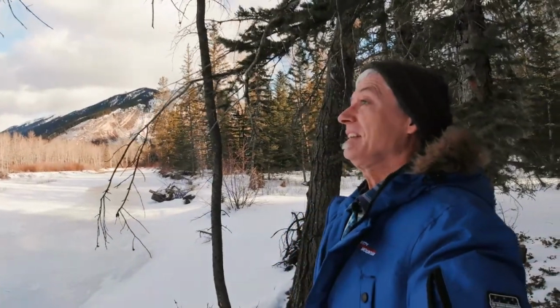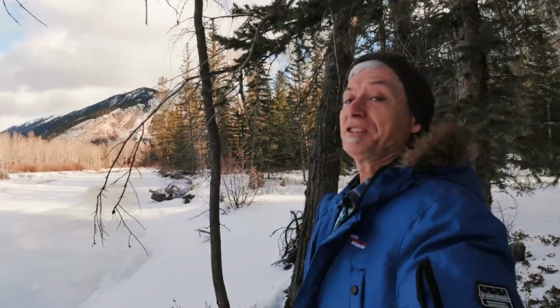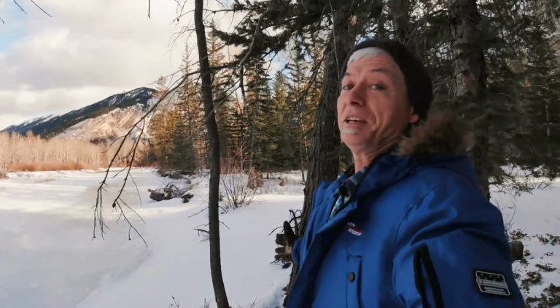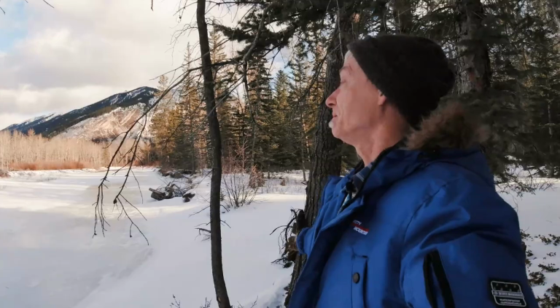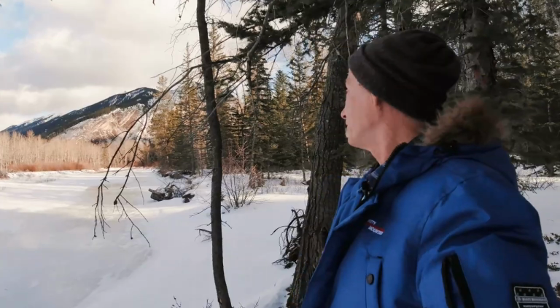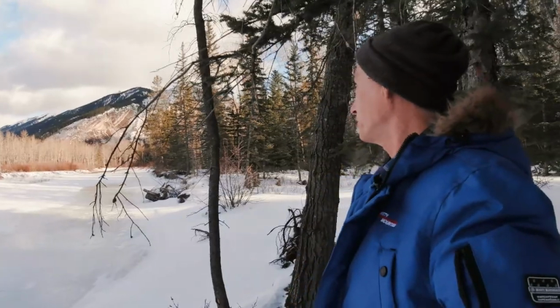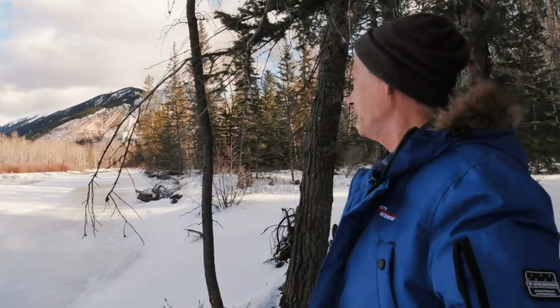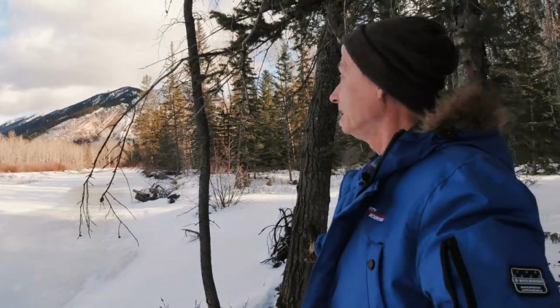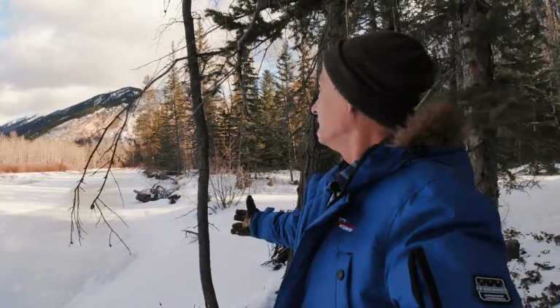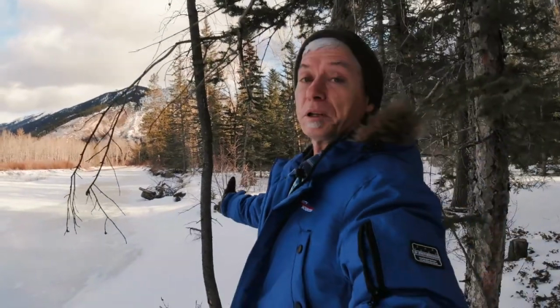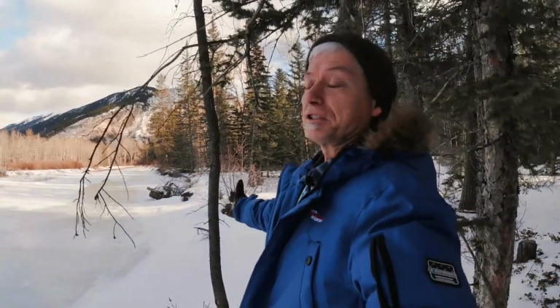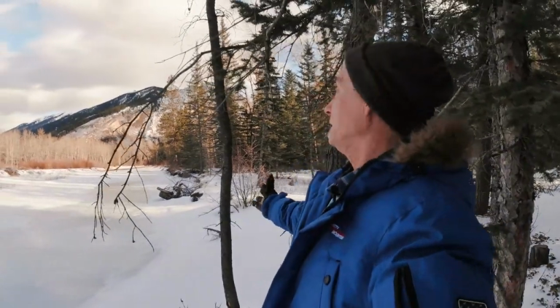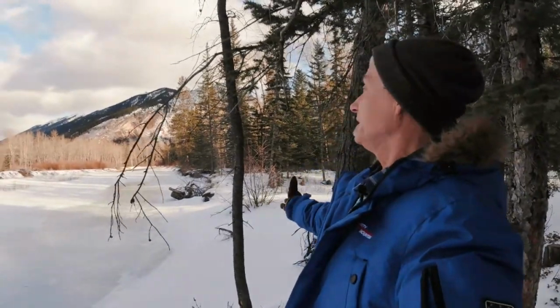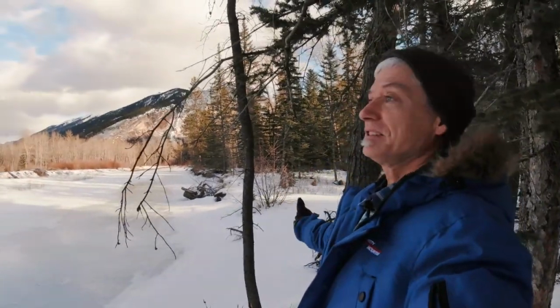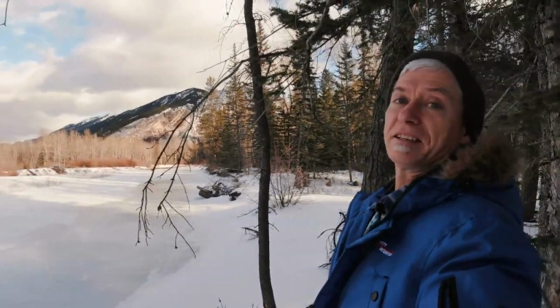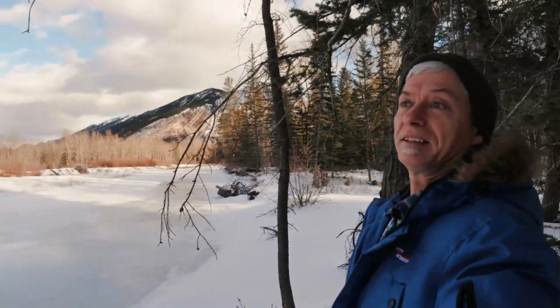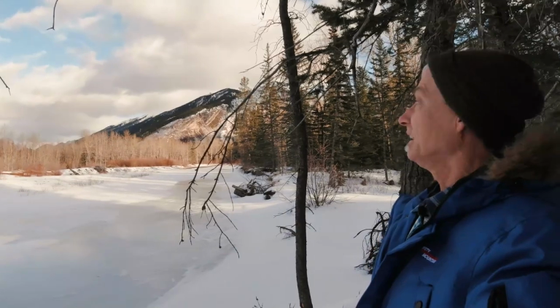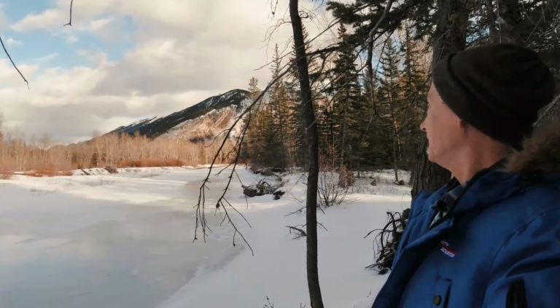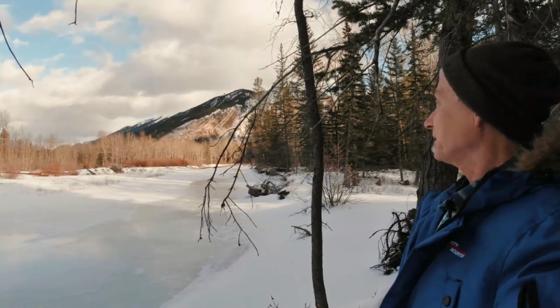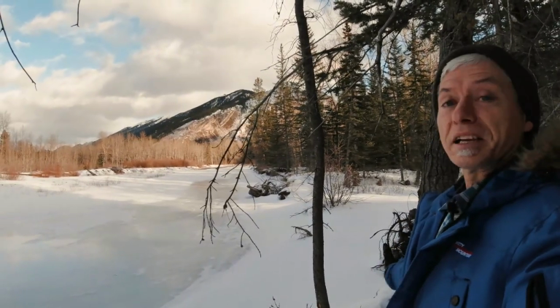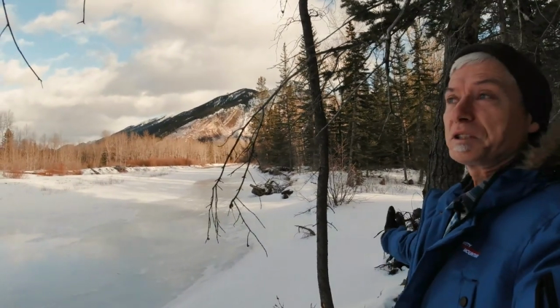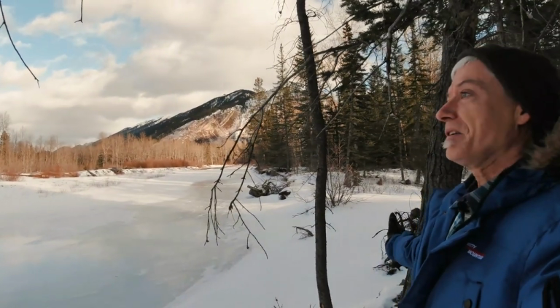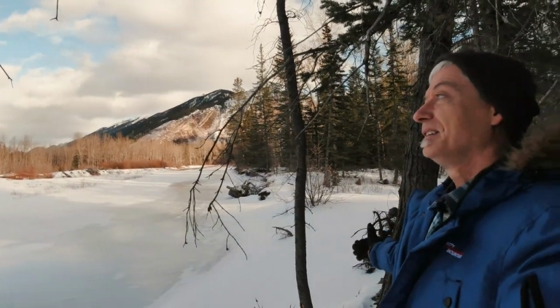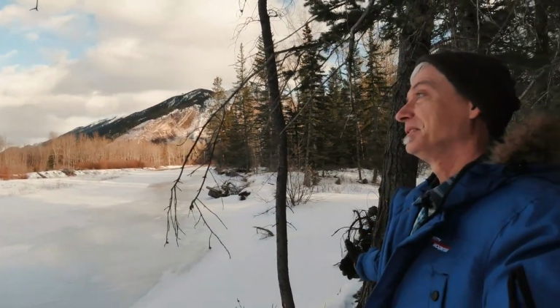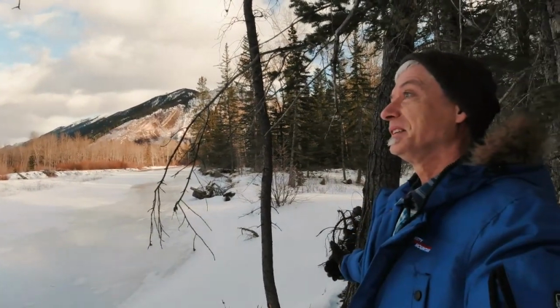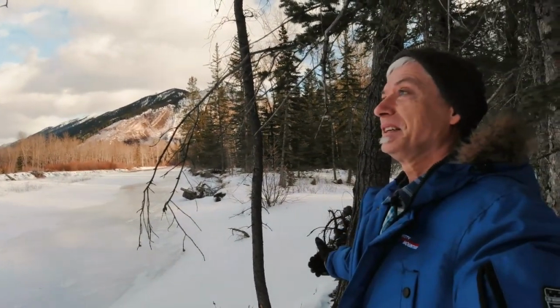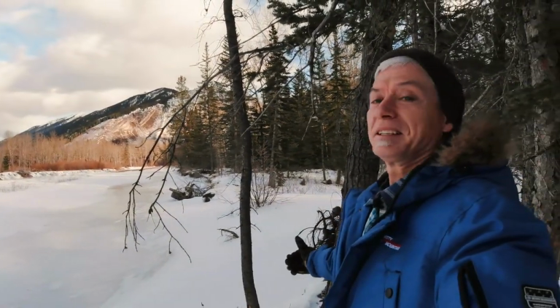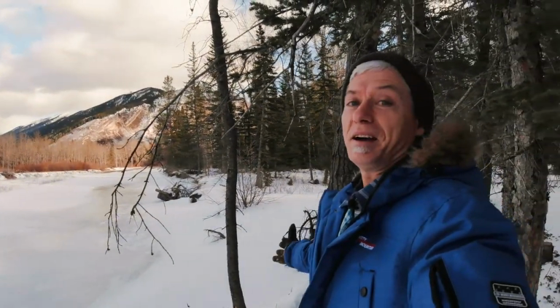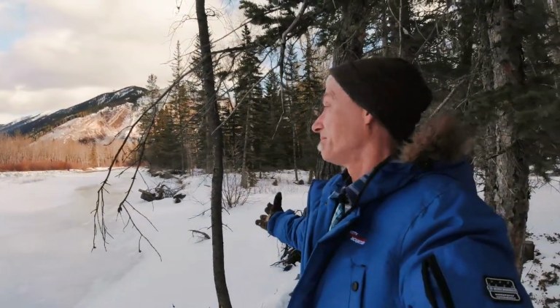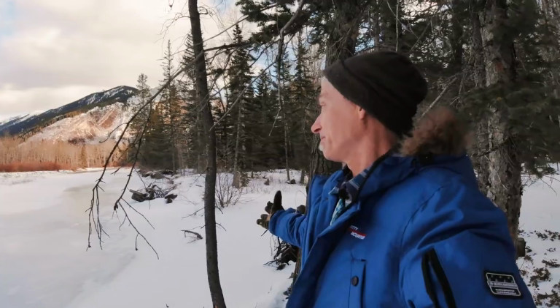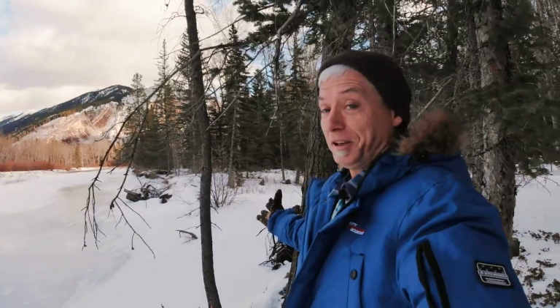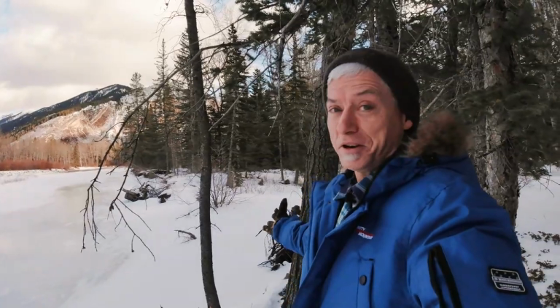But look at this view - I mean, isn't this nice? It's like a postcard, if you like winter.